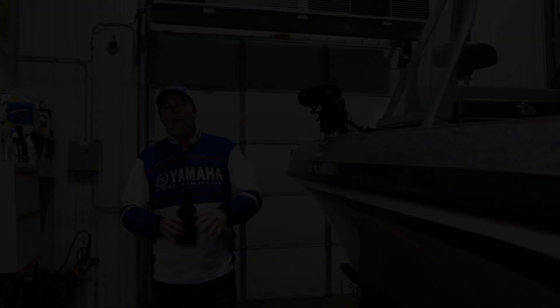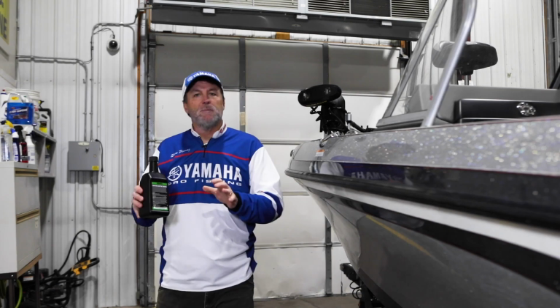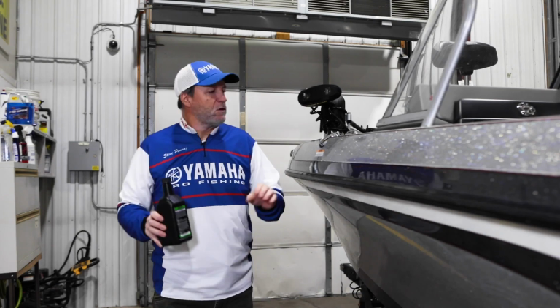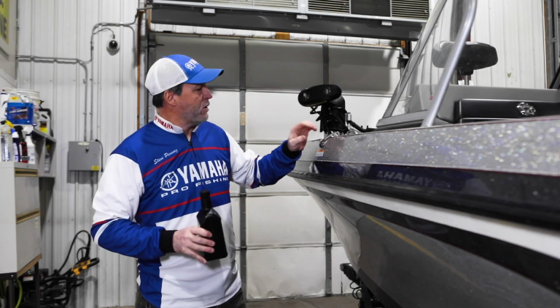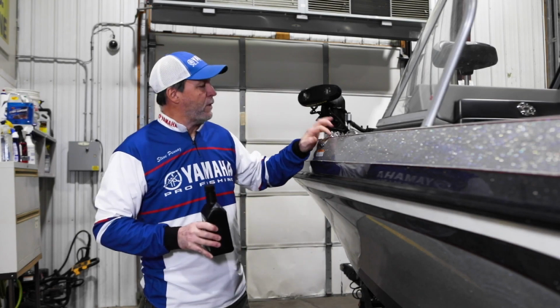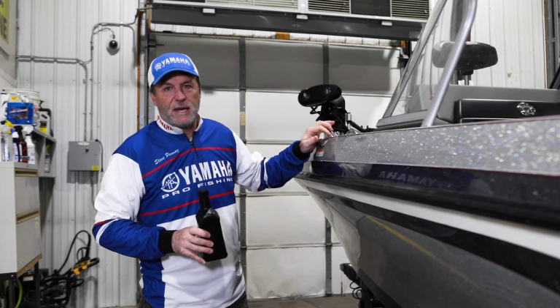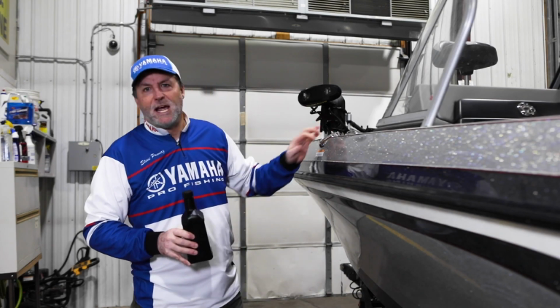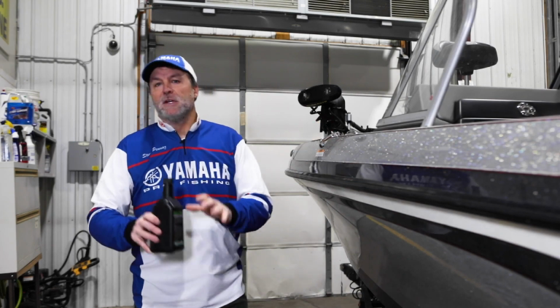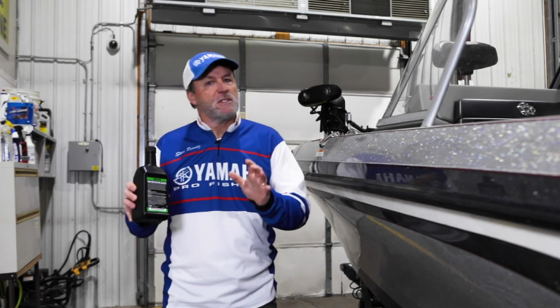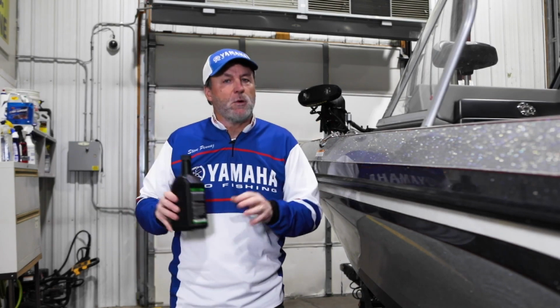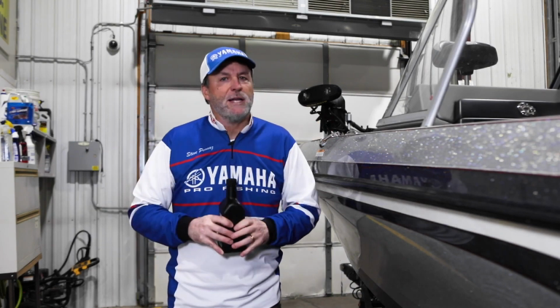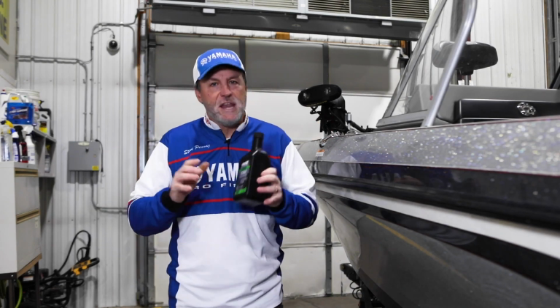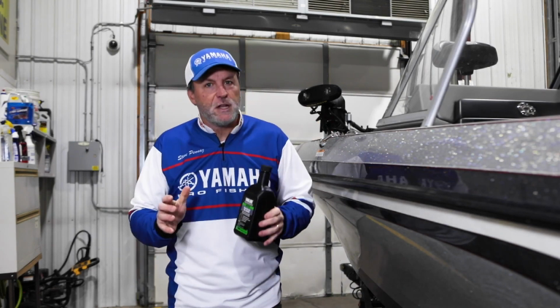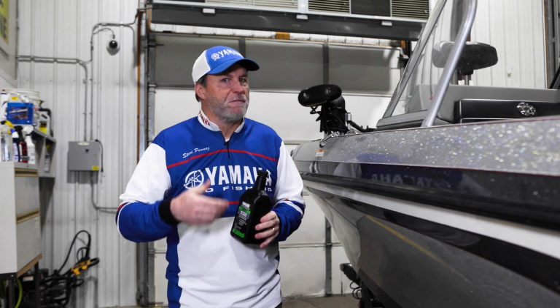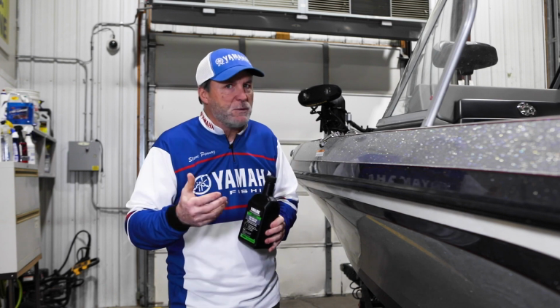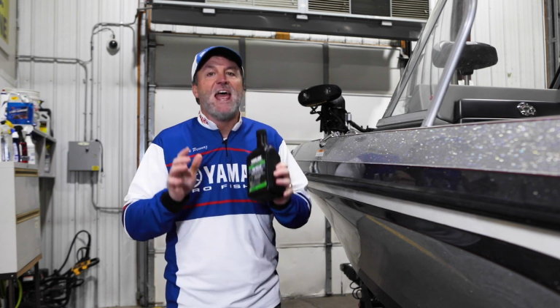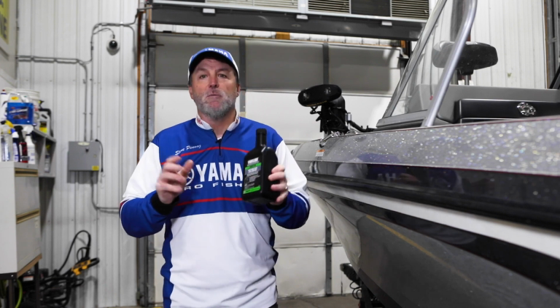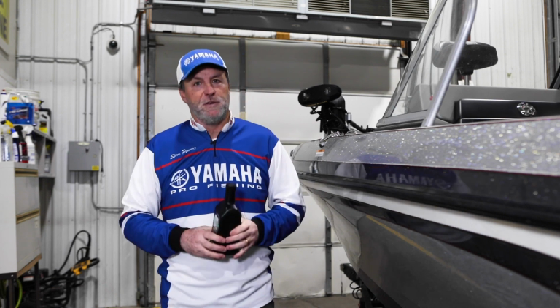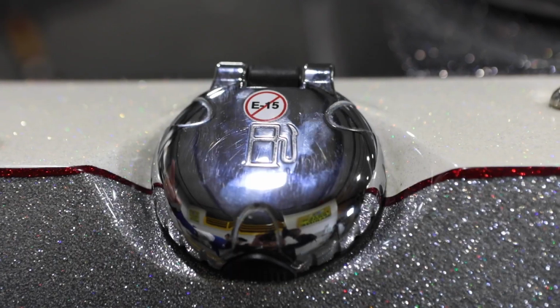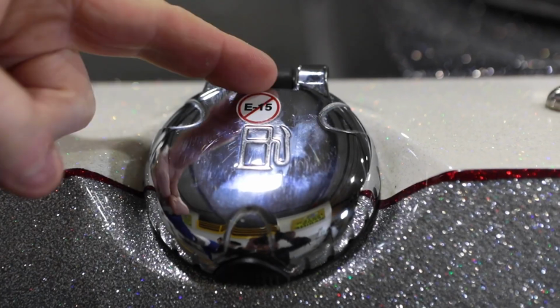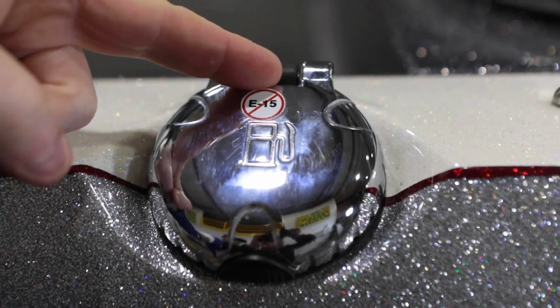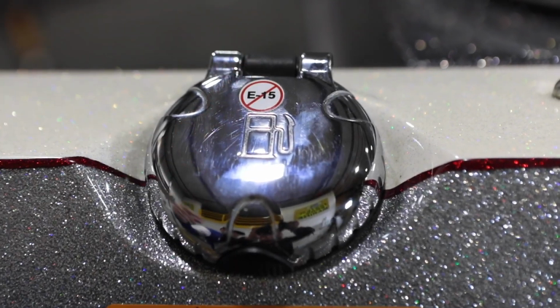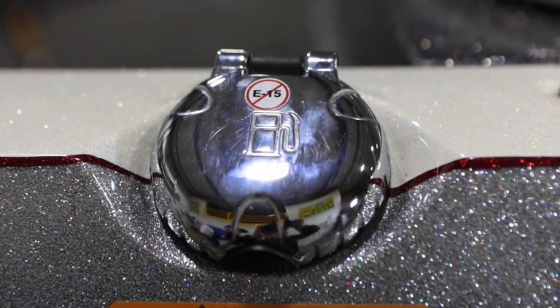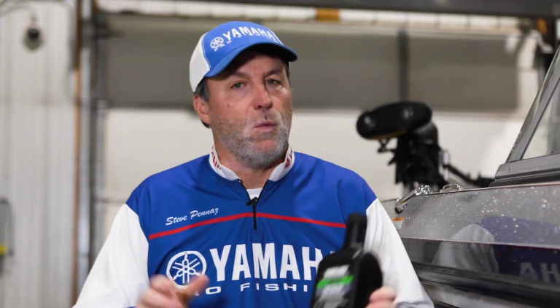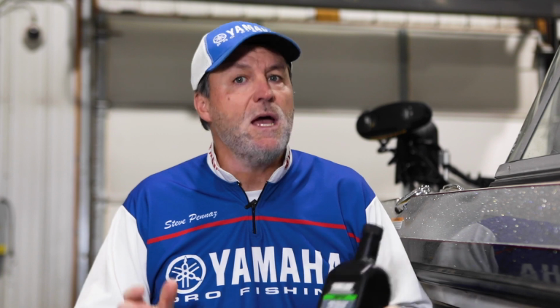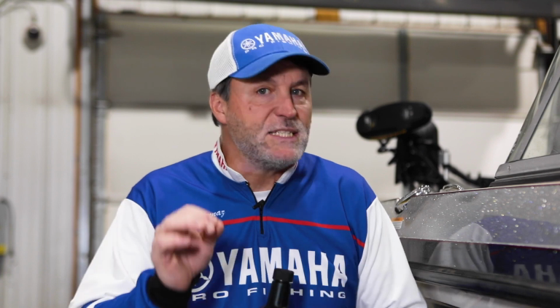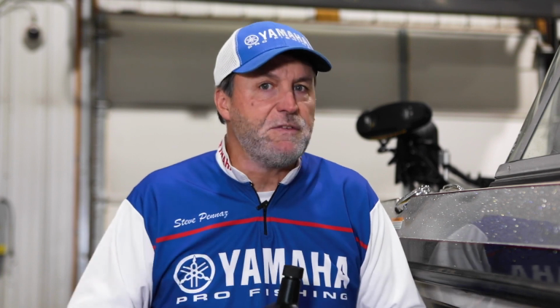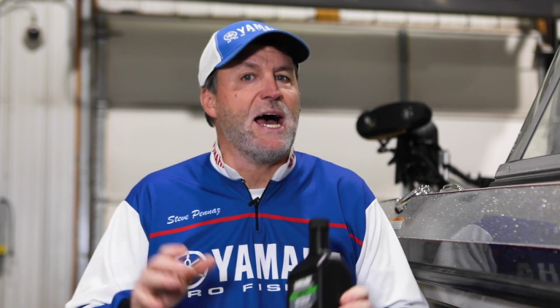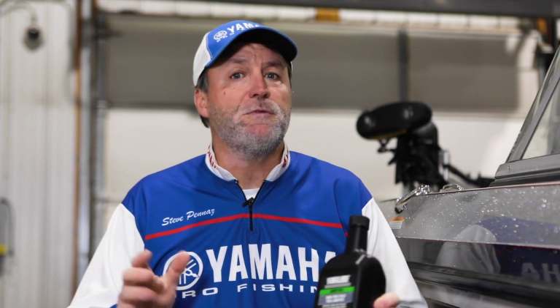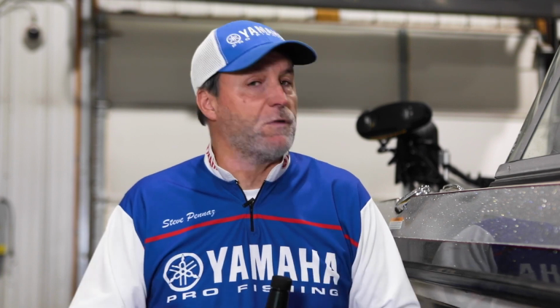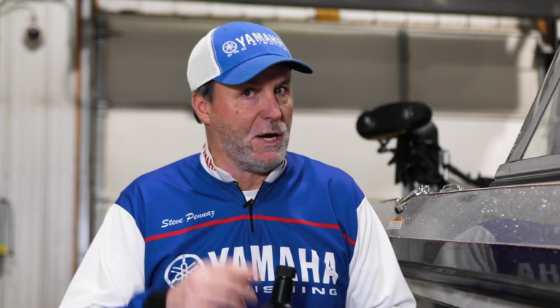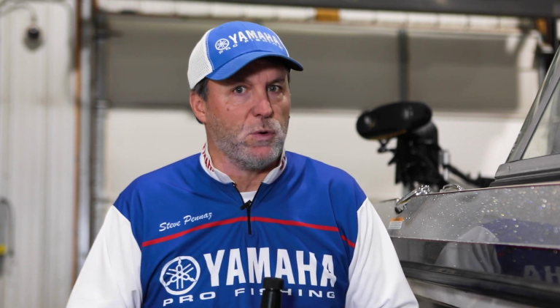There's an important little sticker on my boat right here on my gas cap that serves as an important reminder to never fill up with a 15% ethanol blended fuel, commonly known as E15. Why? Because E15 is not an approved fuel for my Yamaha outboards.